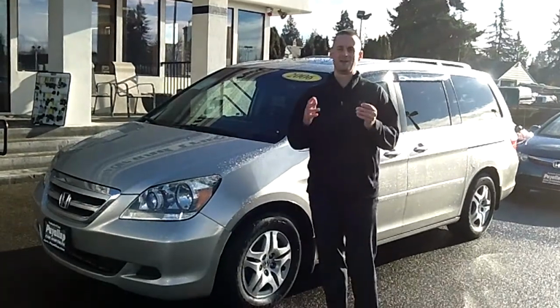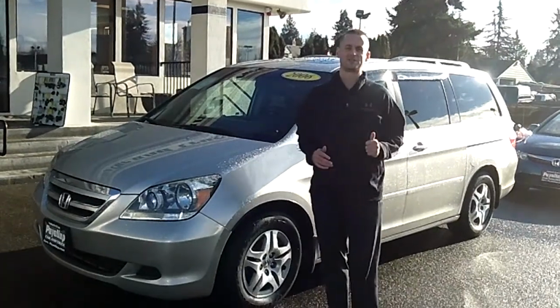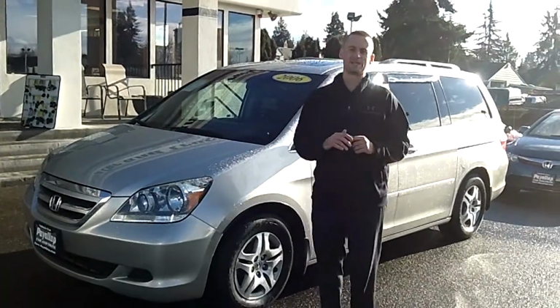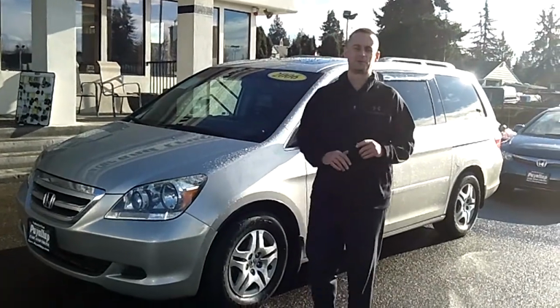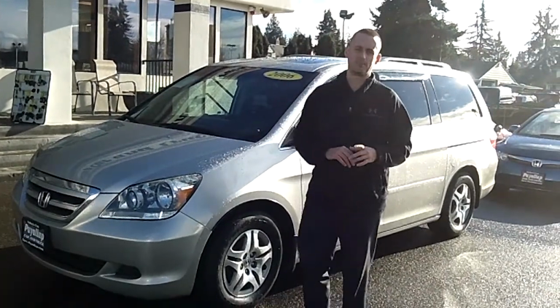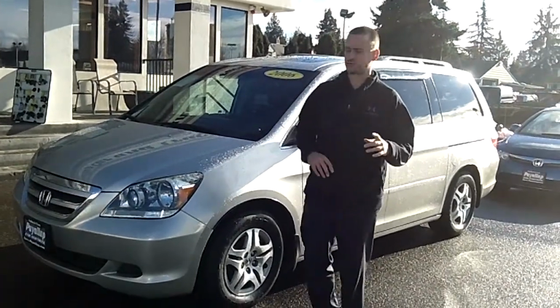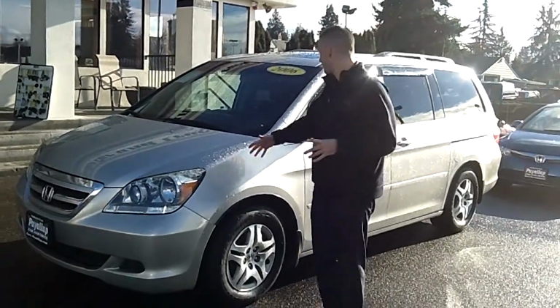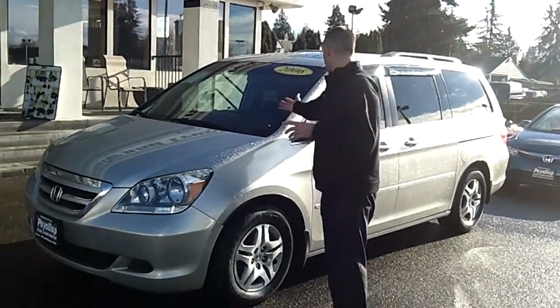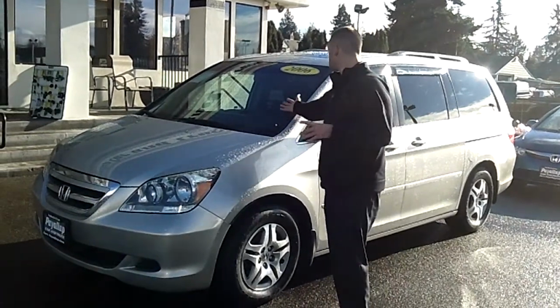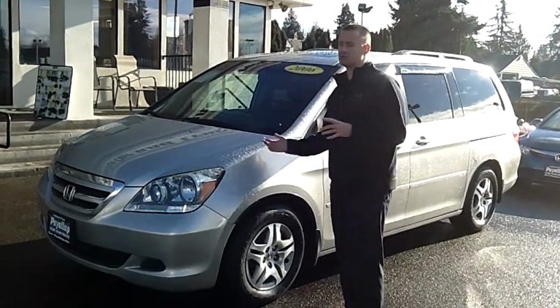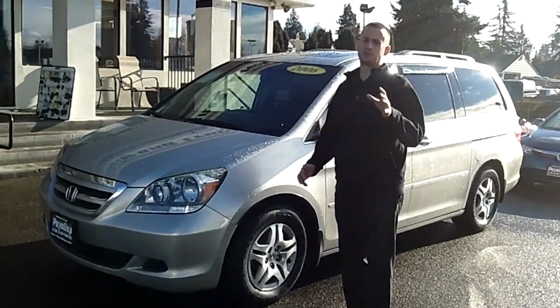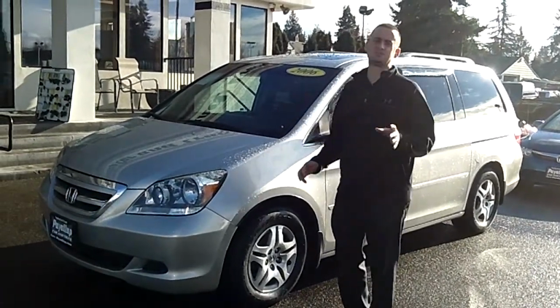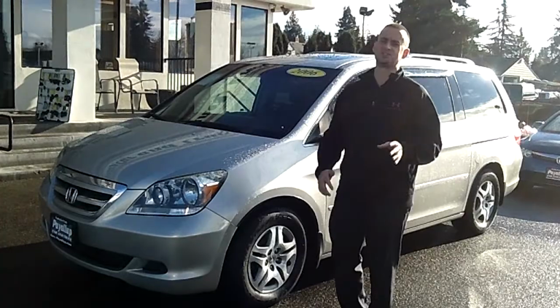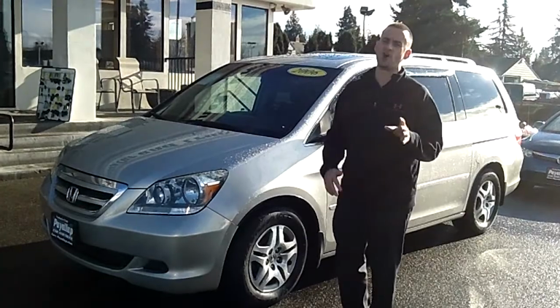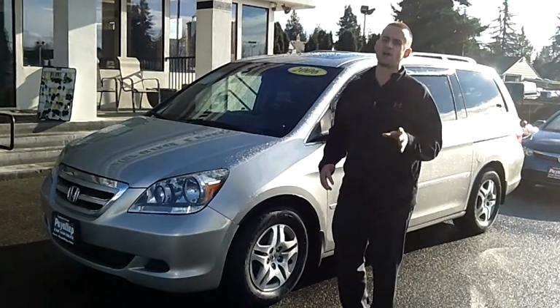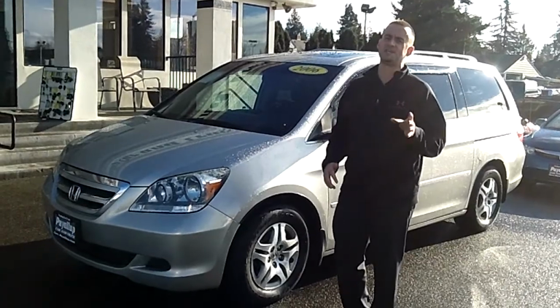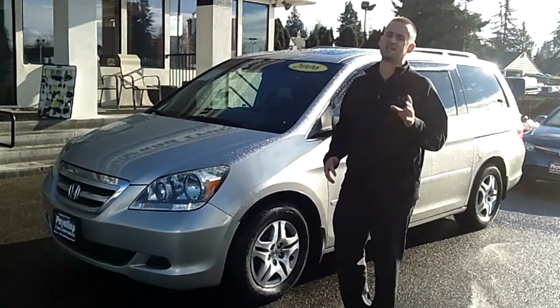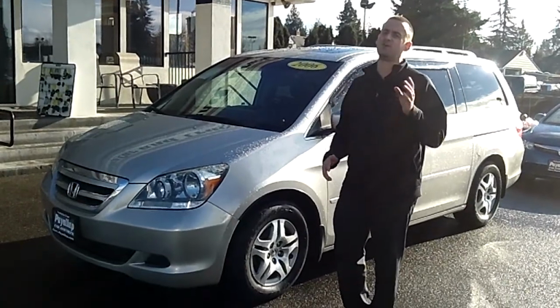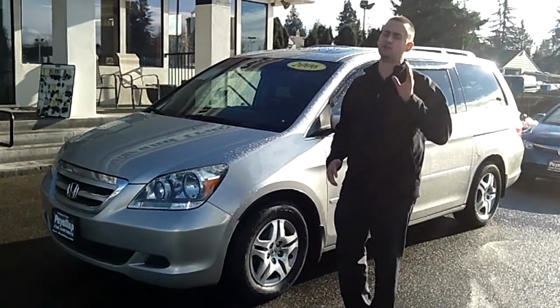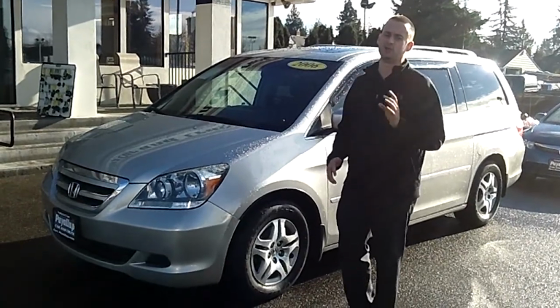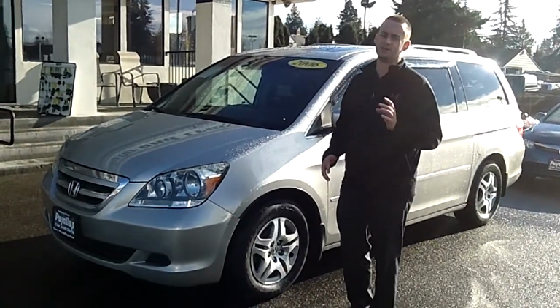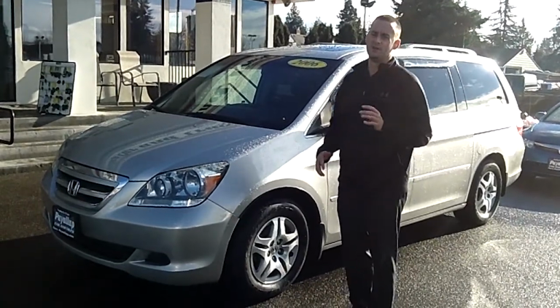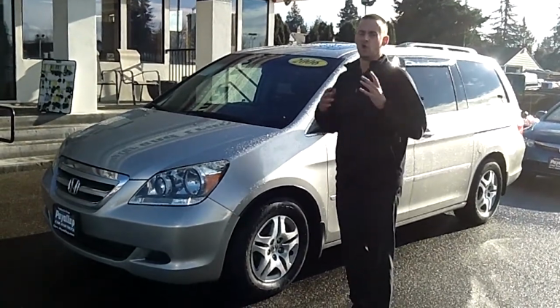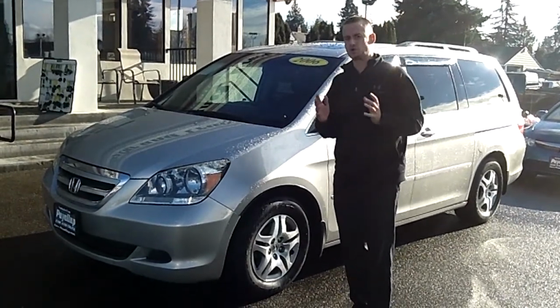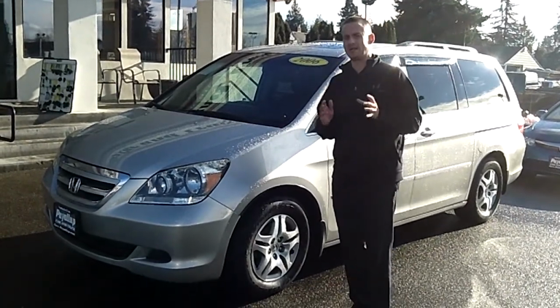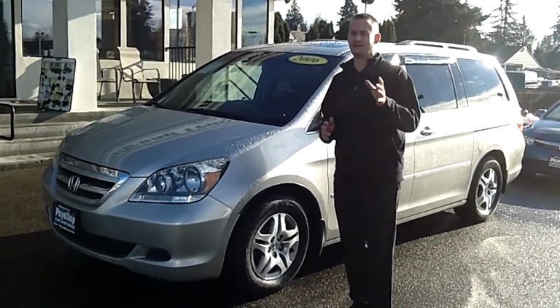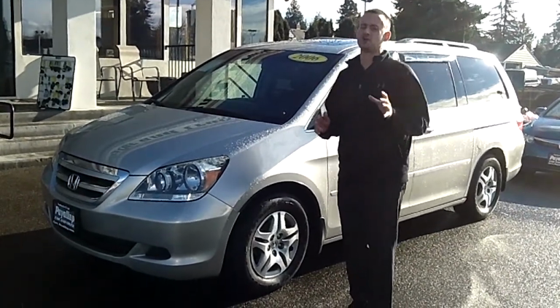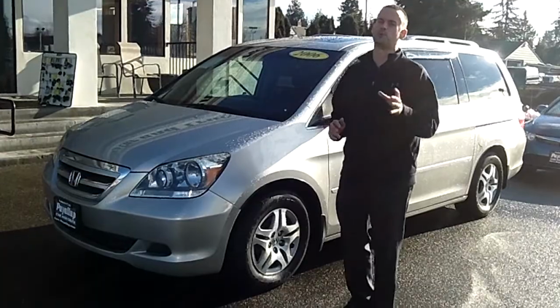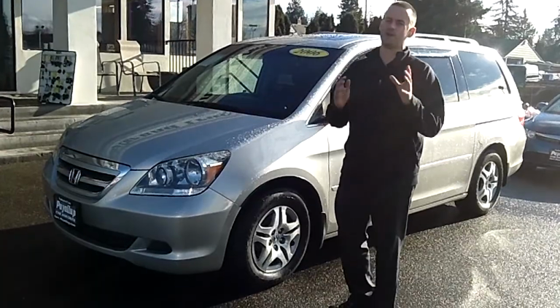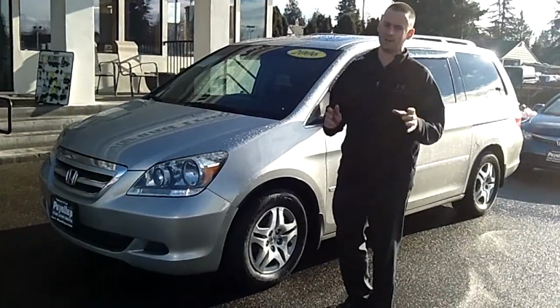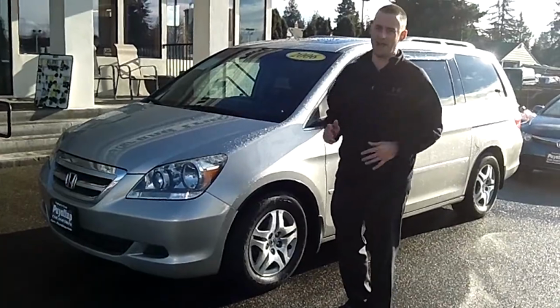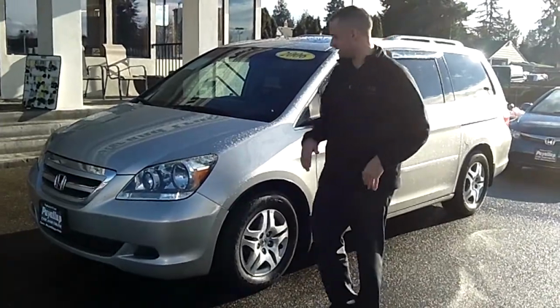Hey folks, Adam Ashby here with Puyallup Car & Truck. I'd like to show you our 2006 Honda Odyssey EXL, fully loaded. Local trade-in, clean vehicle history report, never been in an accident.